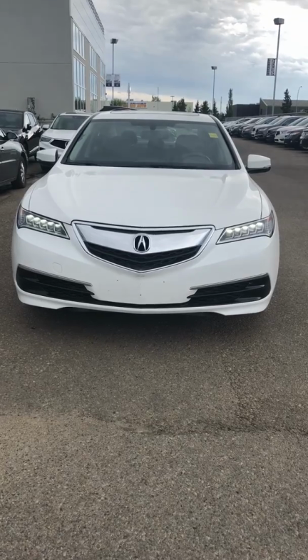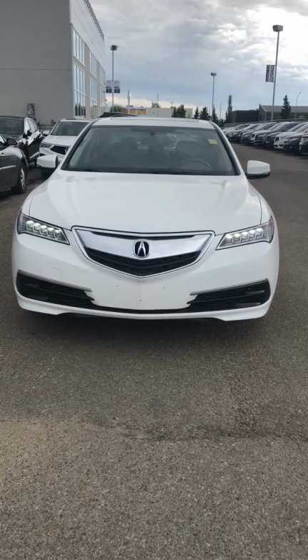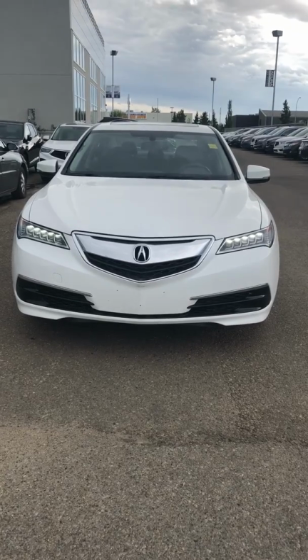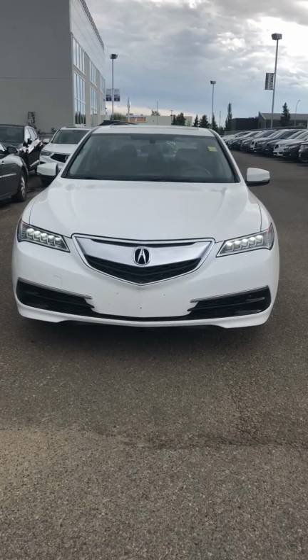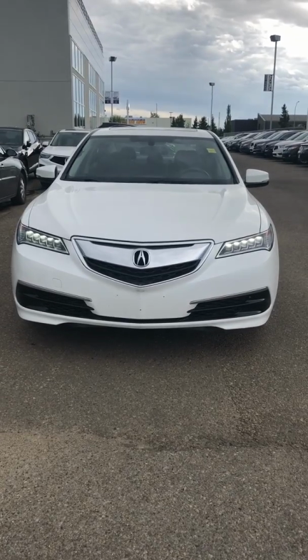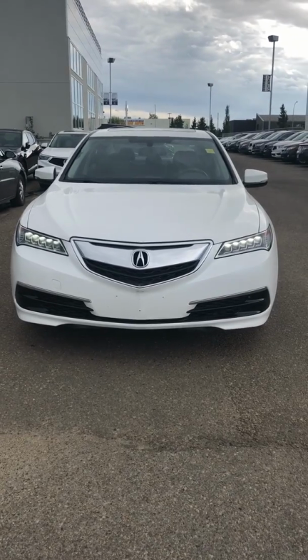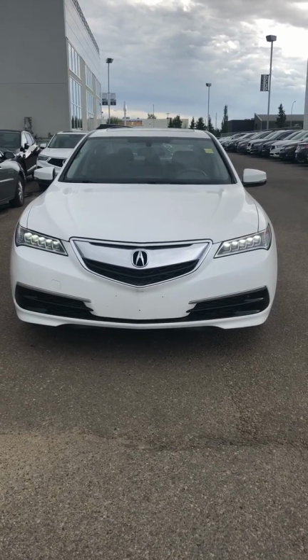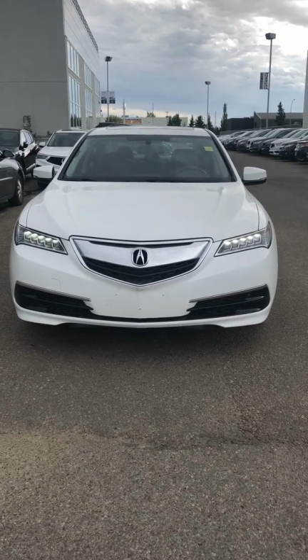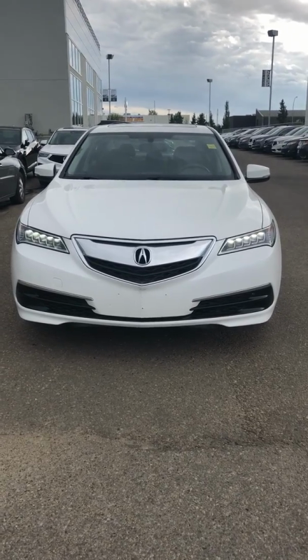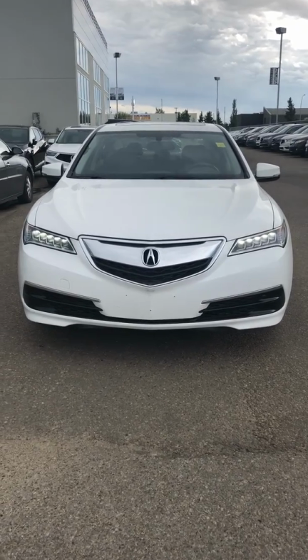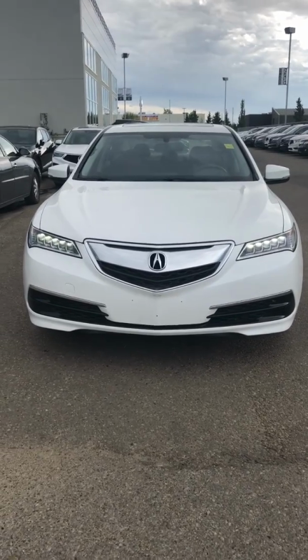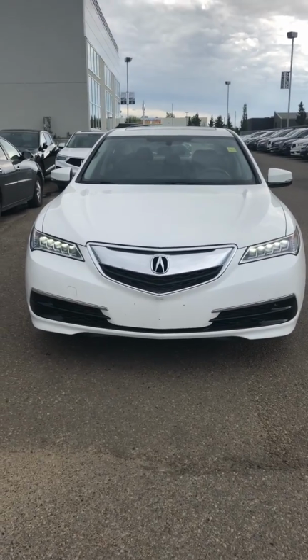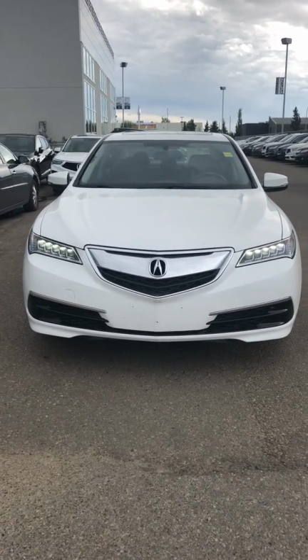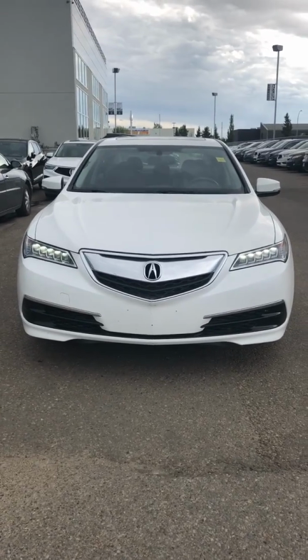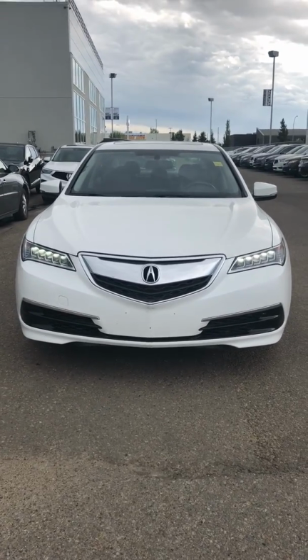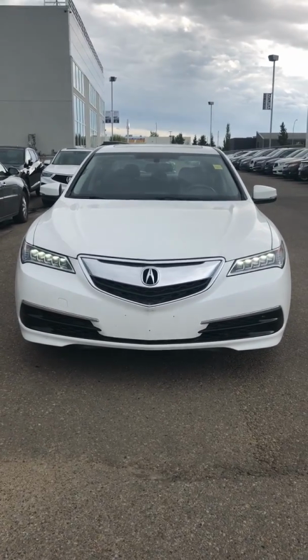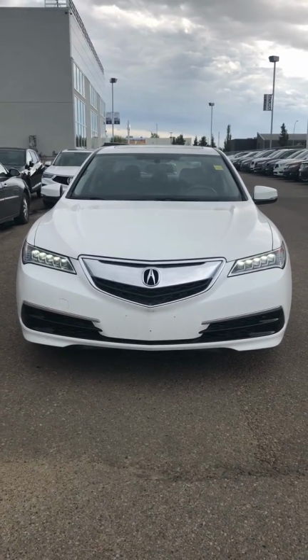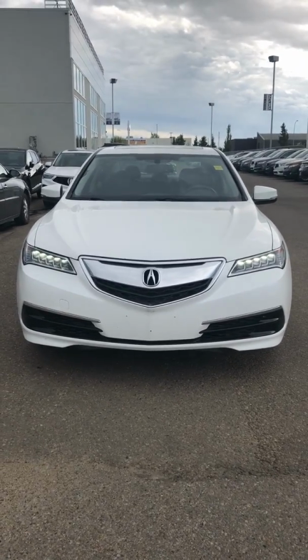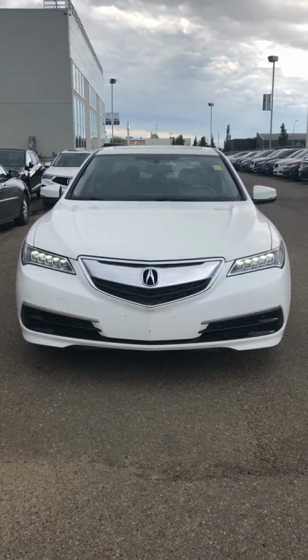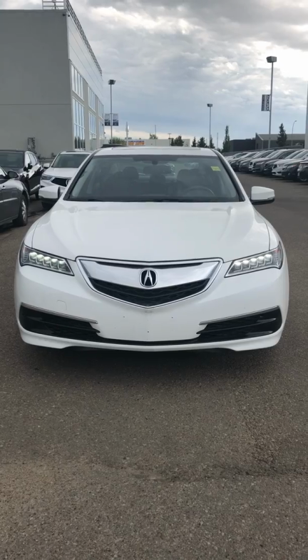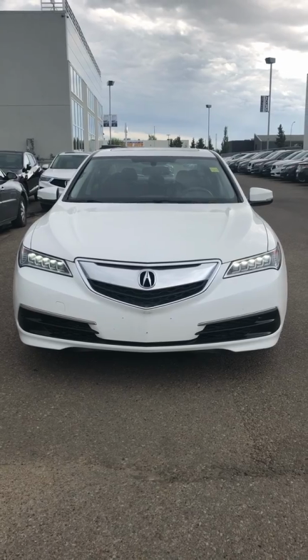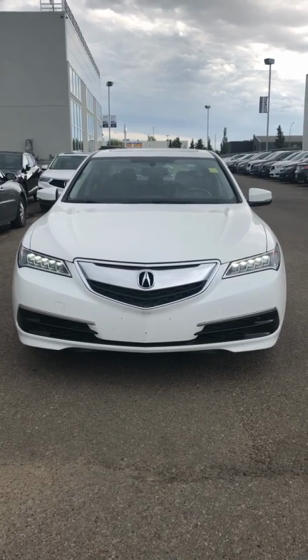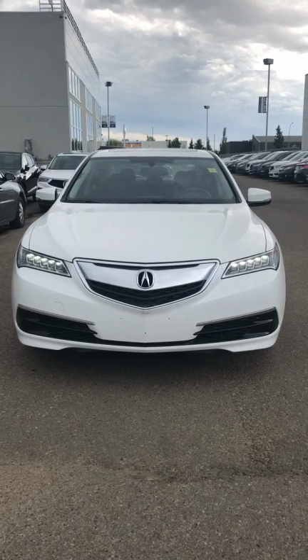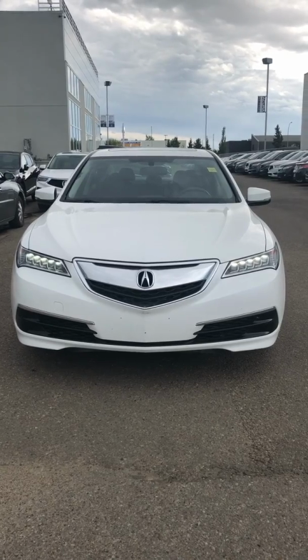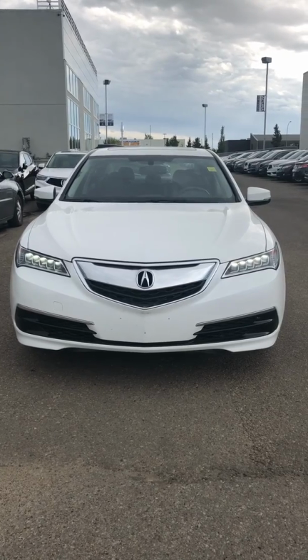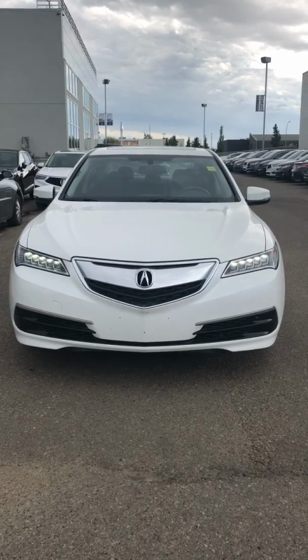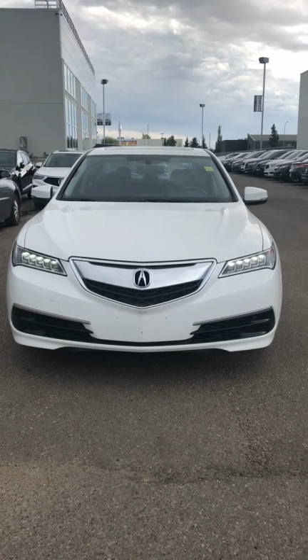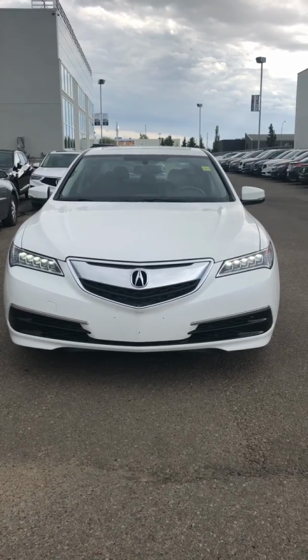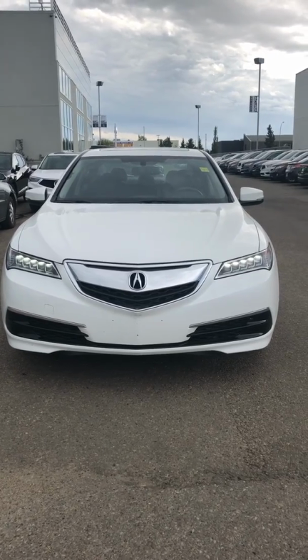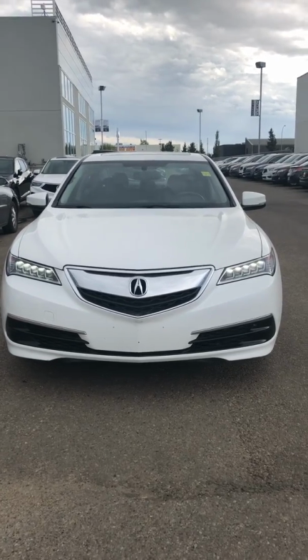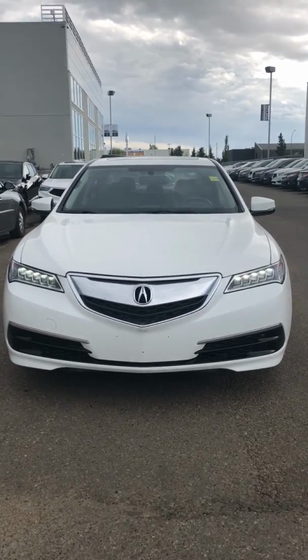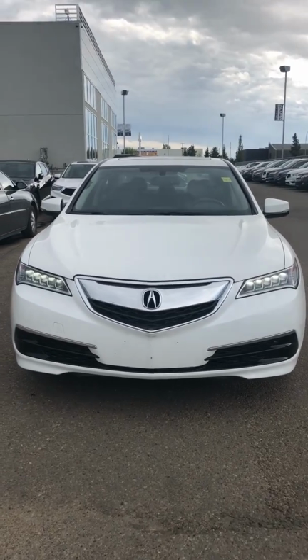Hey L'Amour, this is Sarge with Southview Acura. Here's the 2016 TLX that you've inquired on. I'm just going to take you through some of the features of the vehicle.